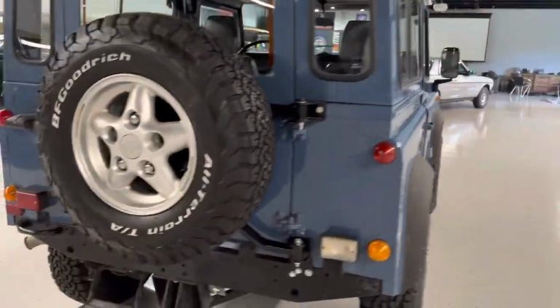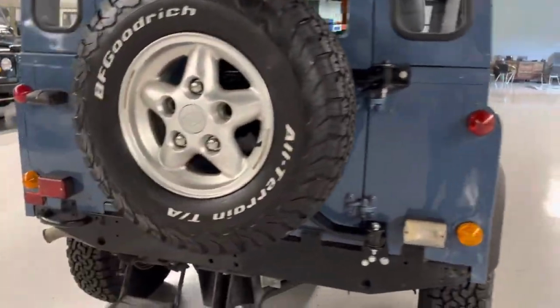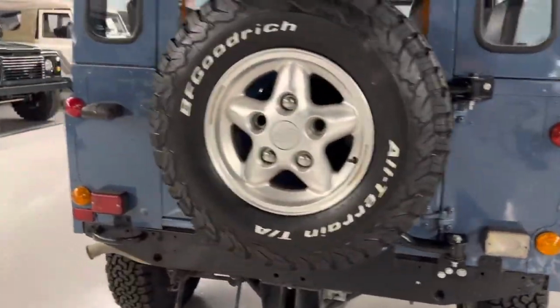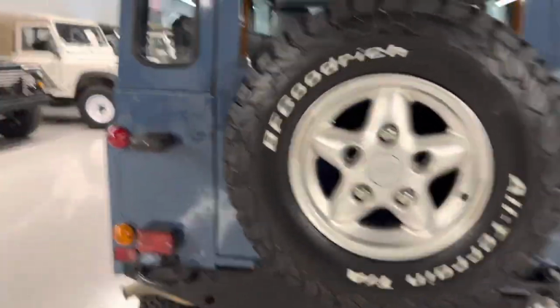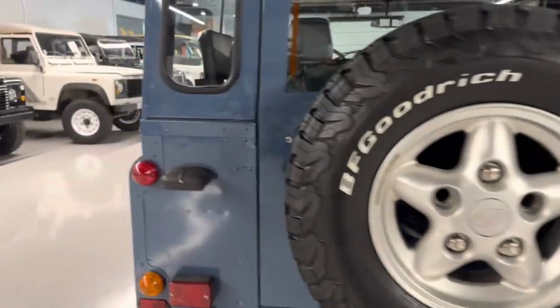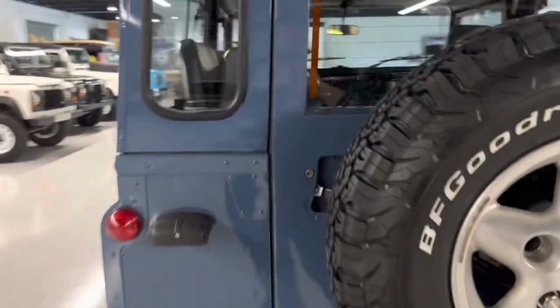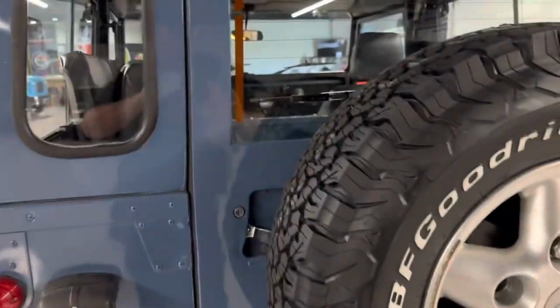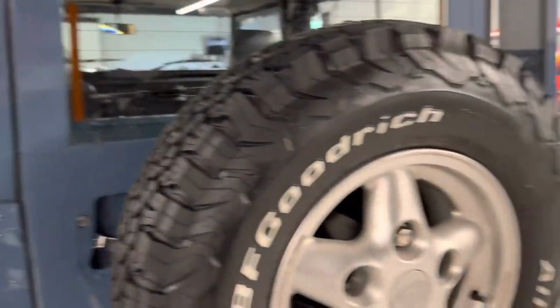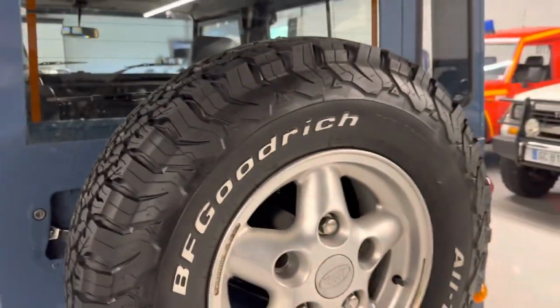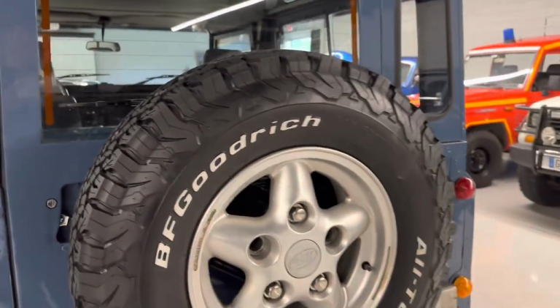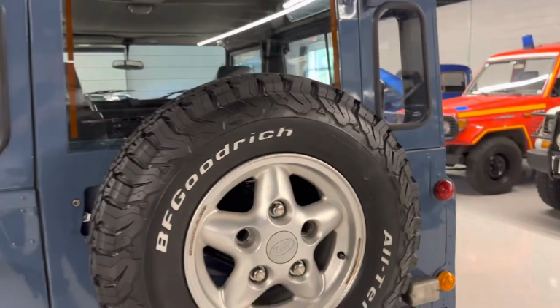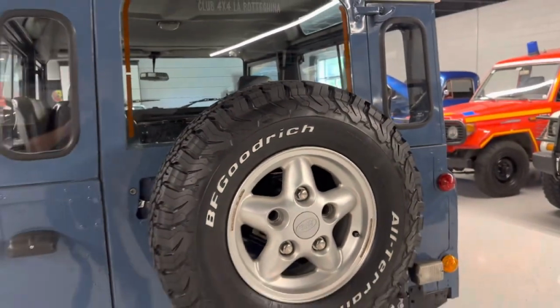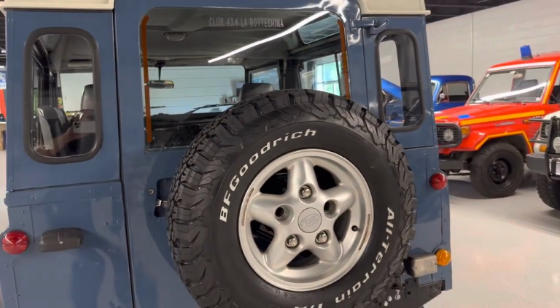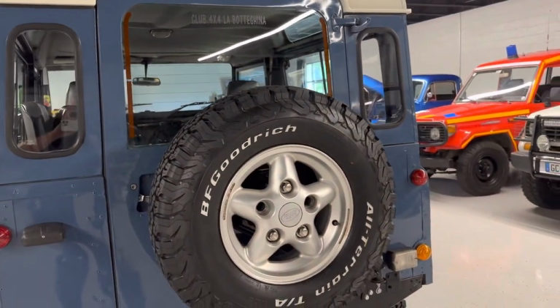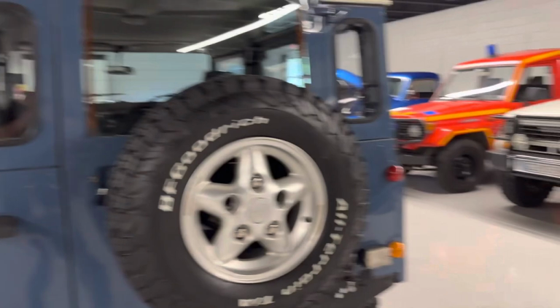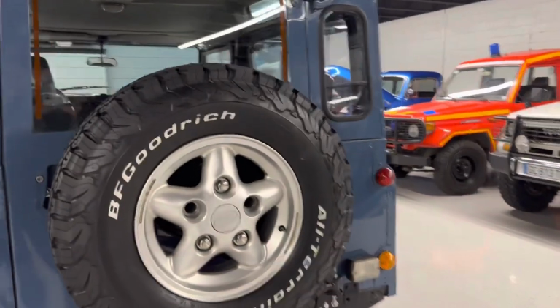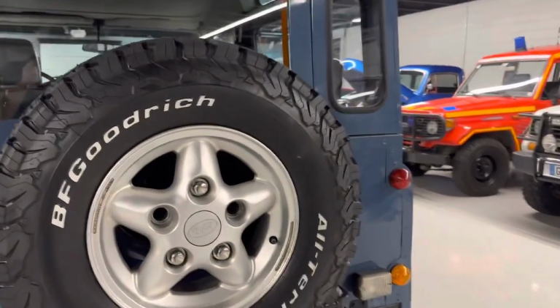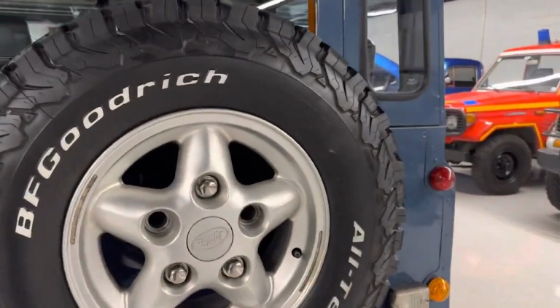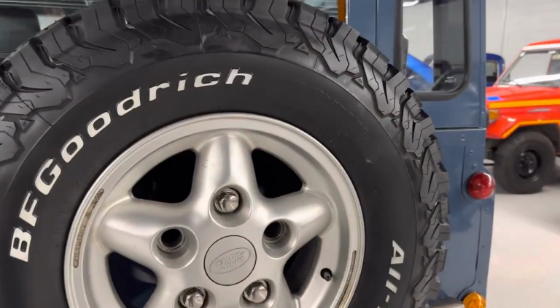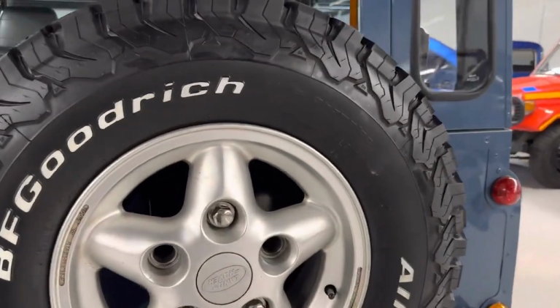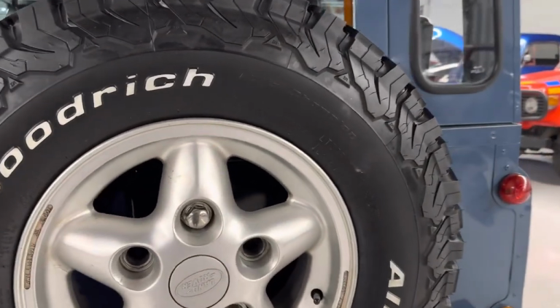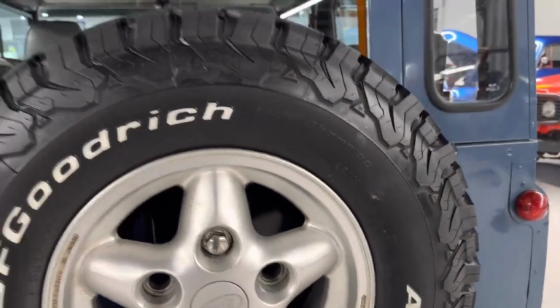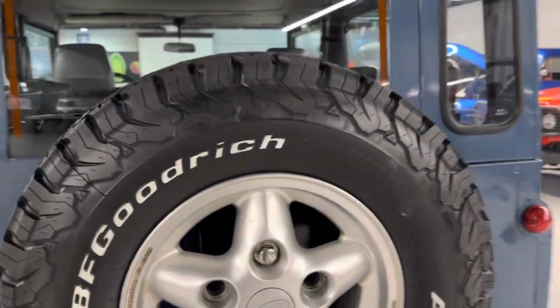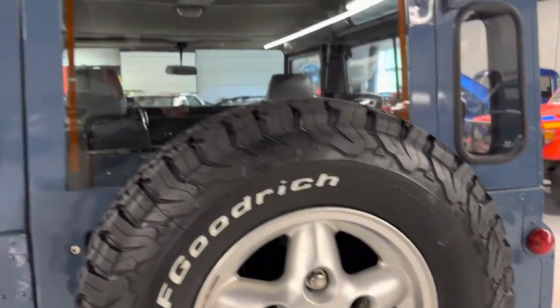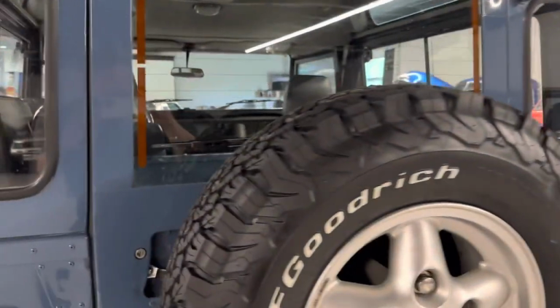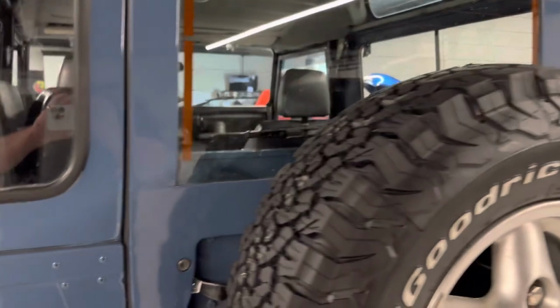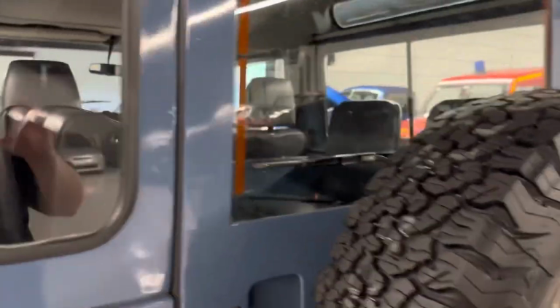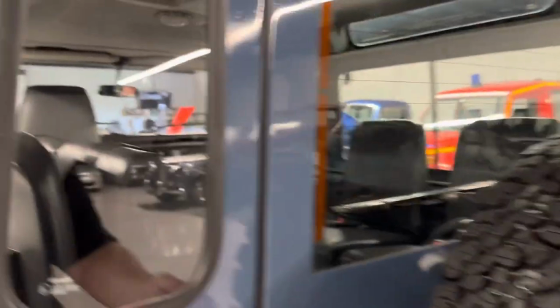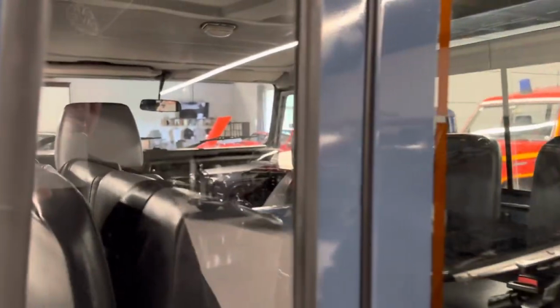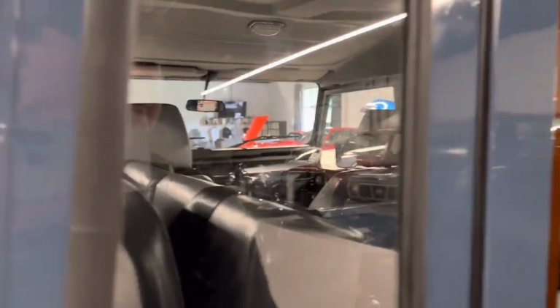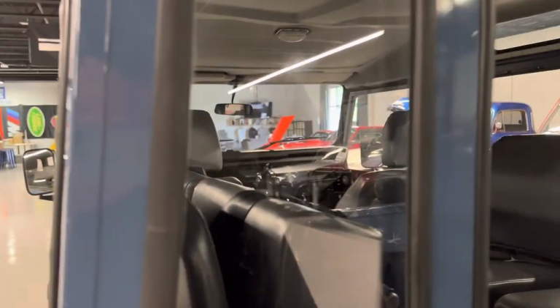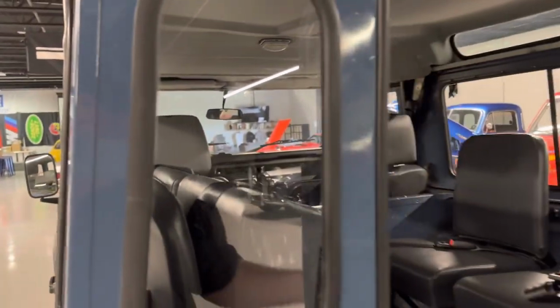Good rear cross member. The five-spoke factory alloy wheels. And then we did the 235-85 BFGs — the All-Terrain is a great tire size for these without overdoing it.